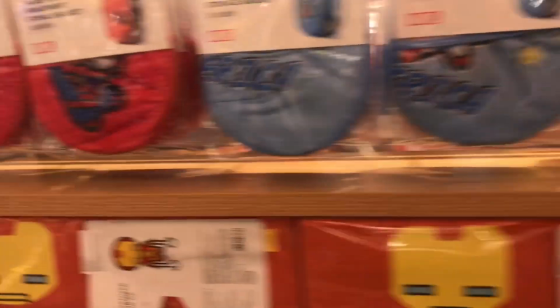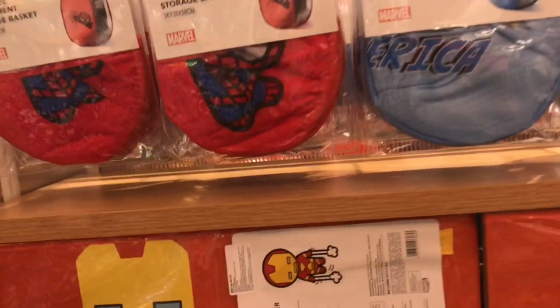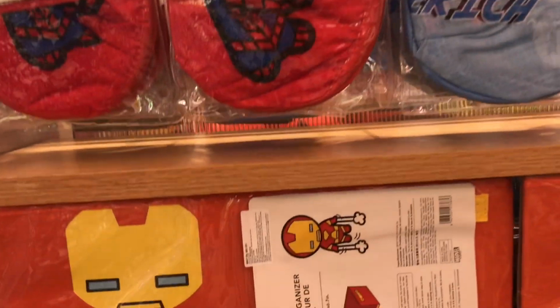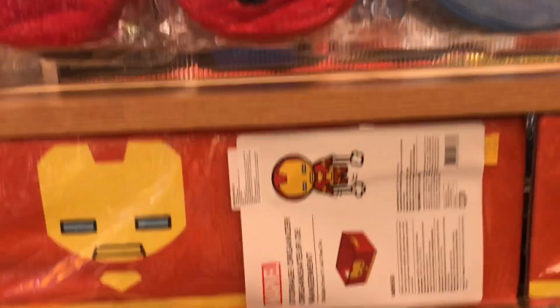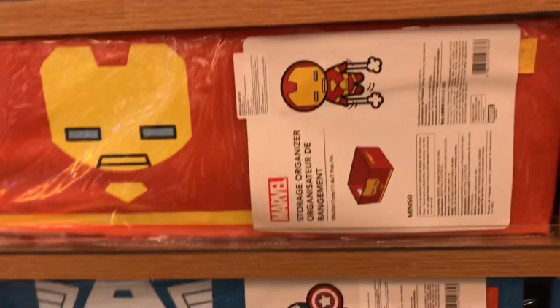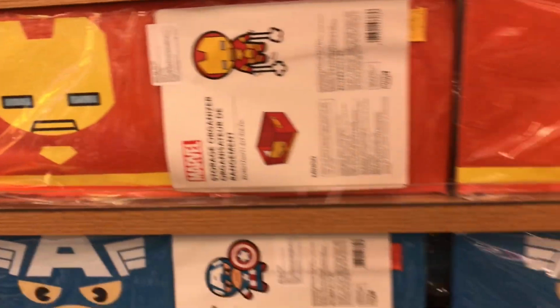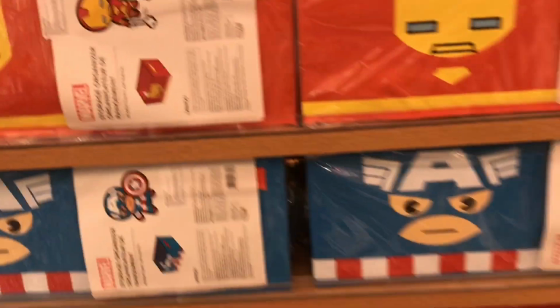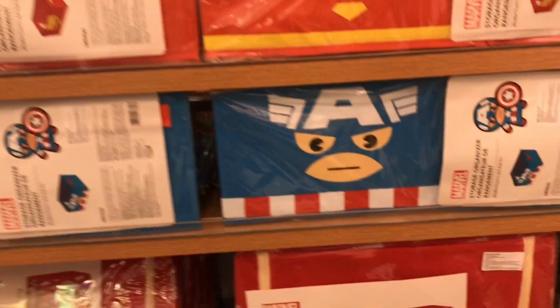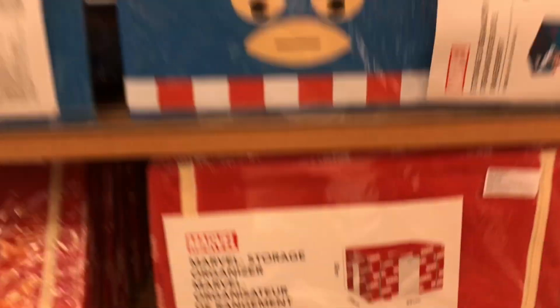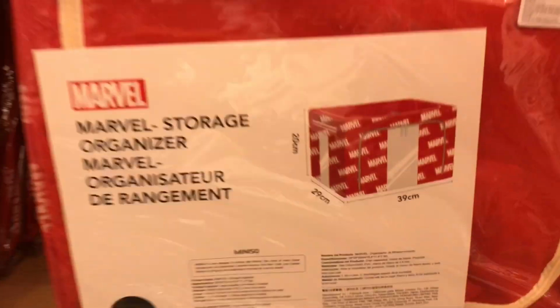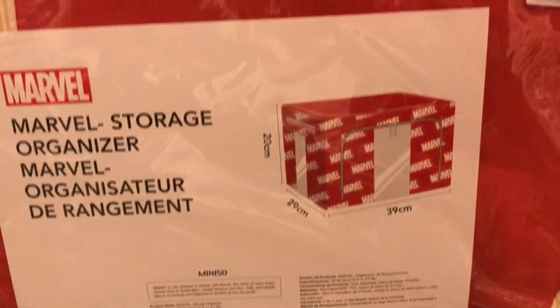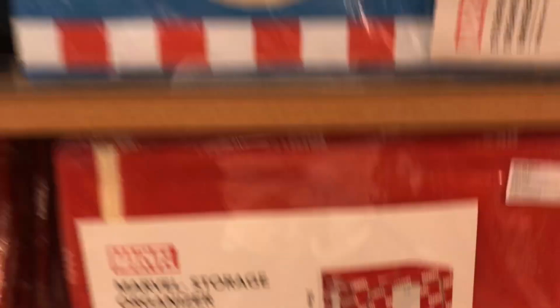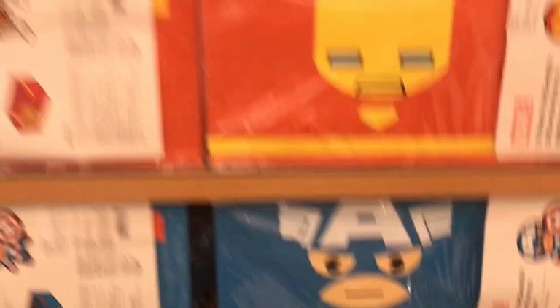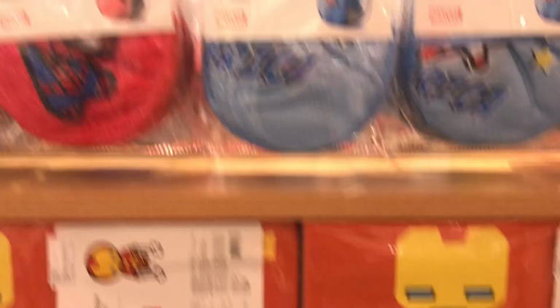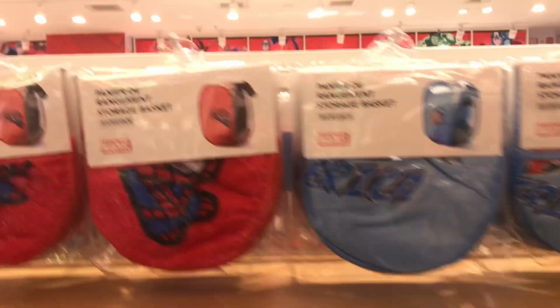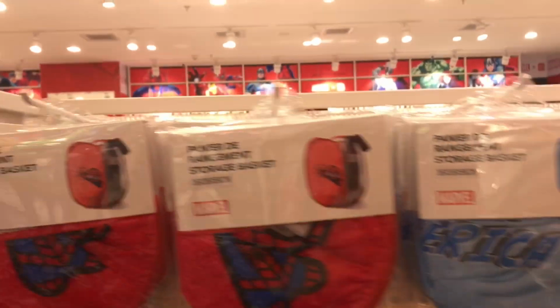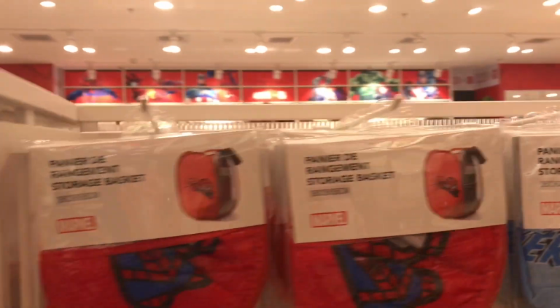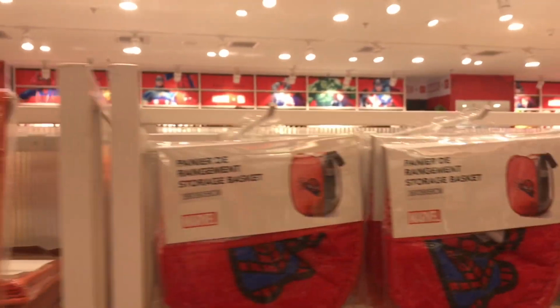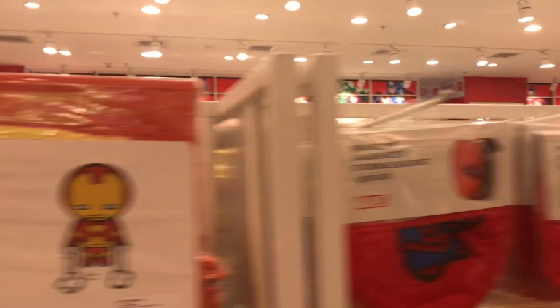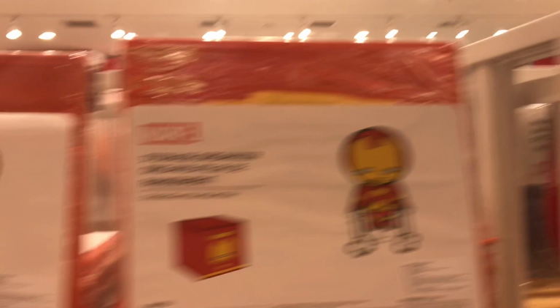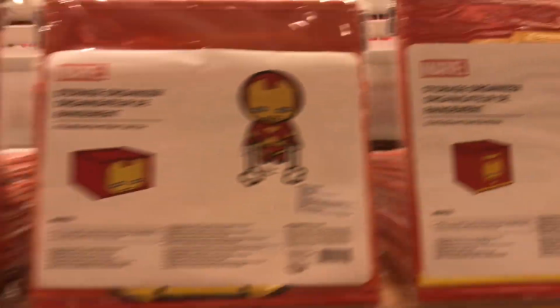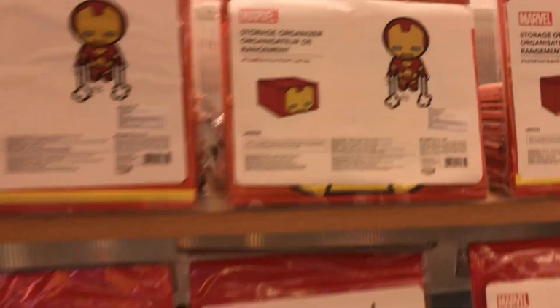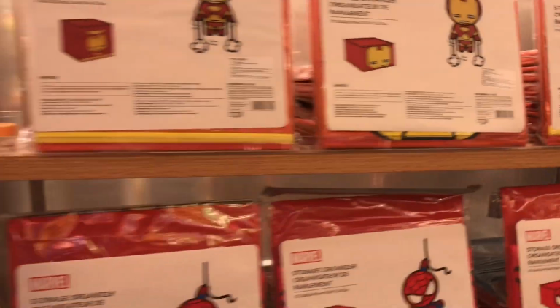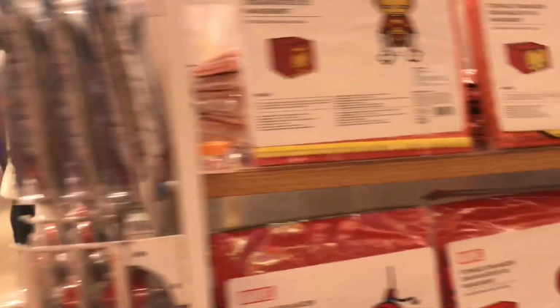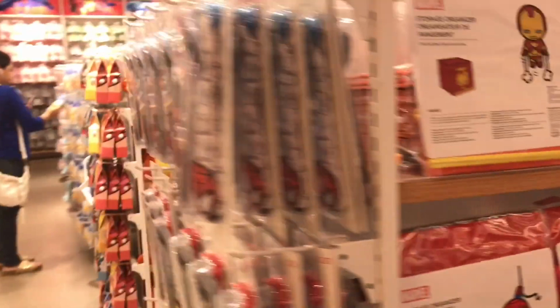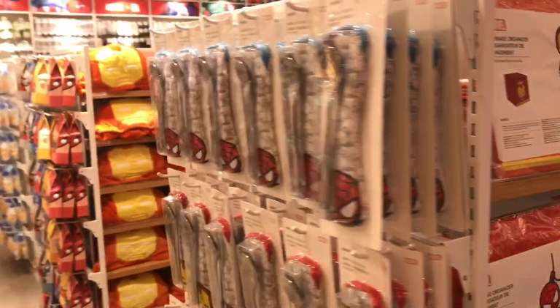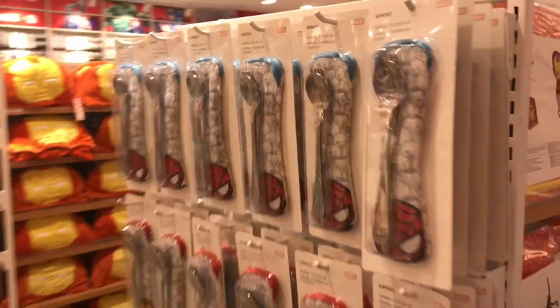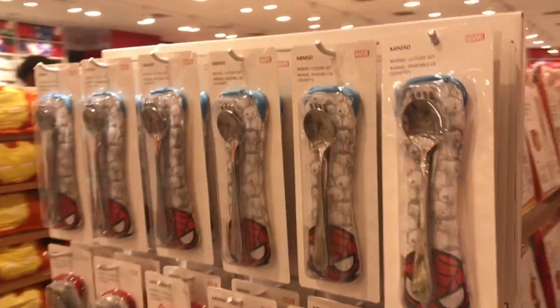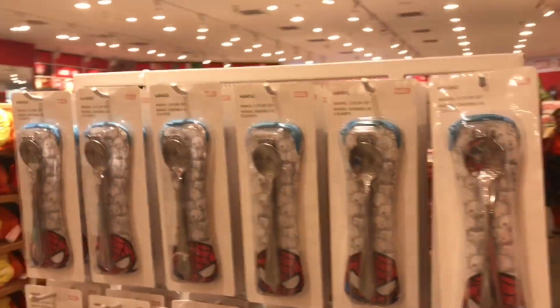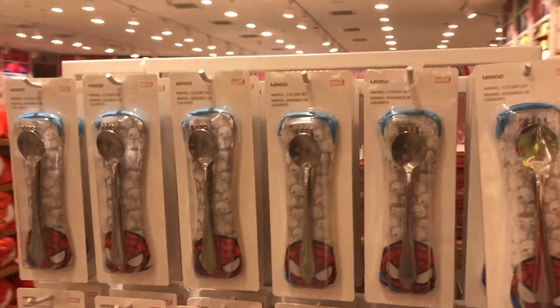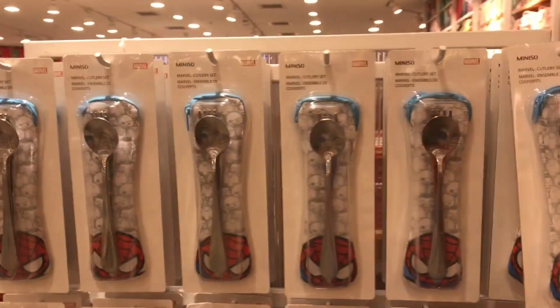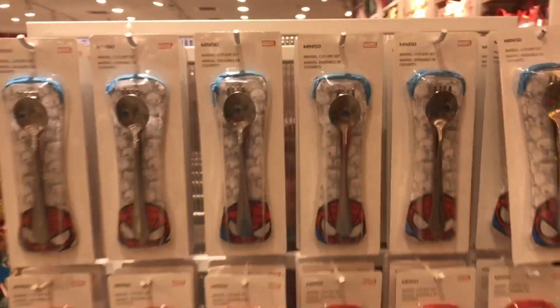Some storage boxes. Some spoons and forks.